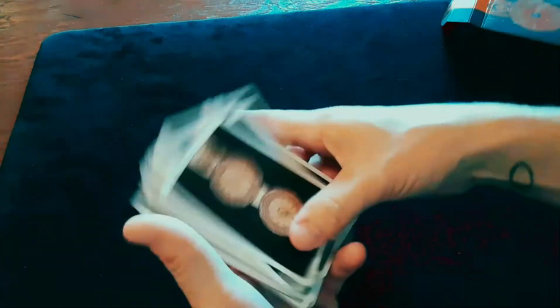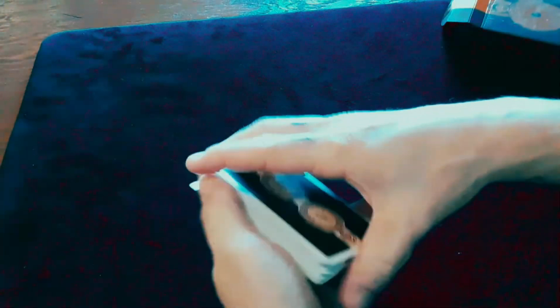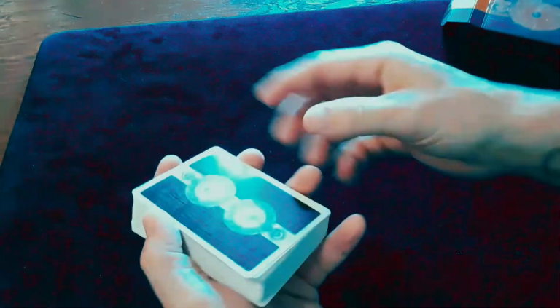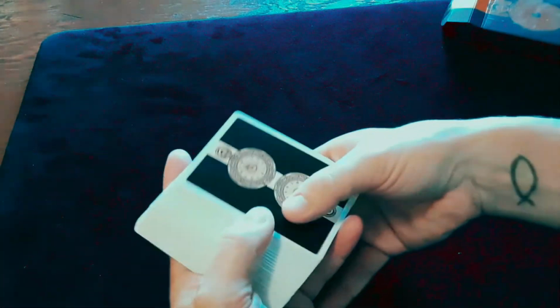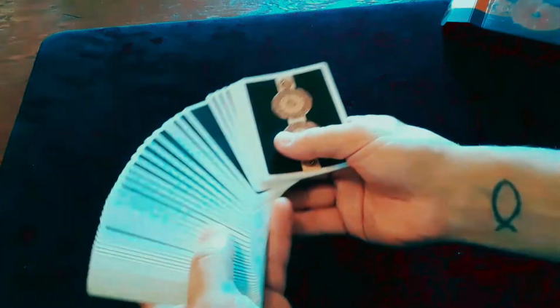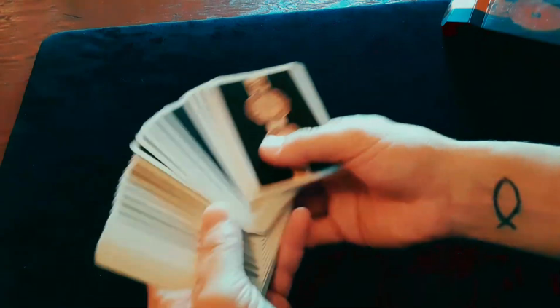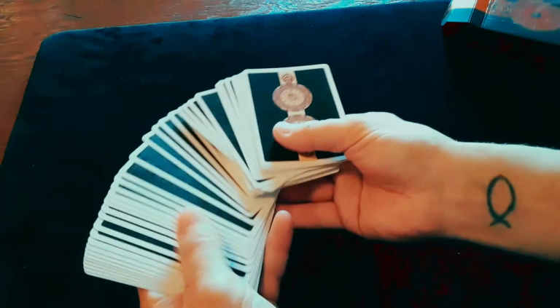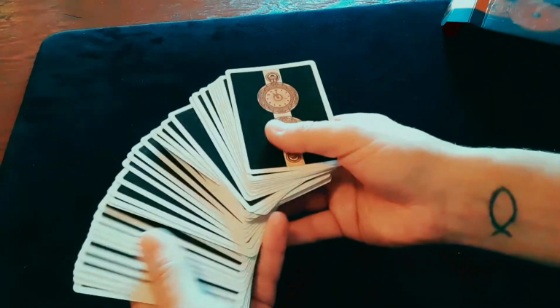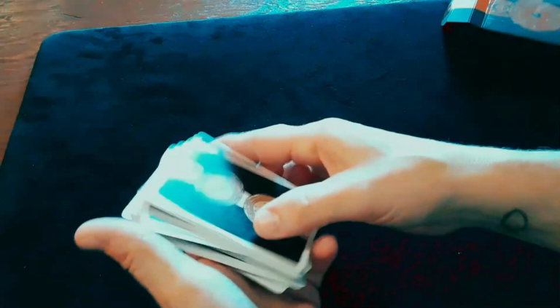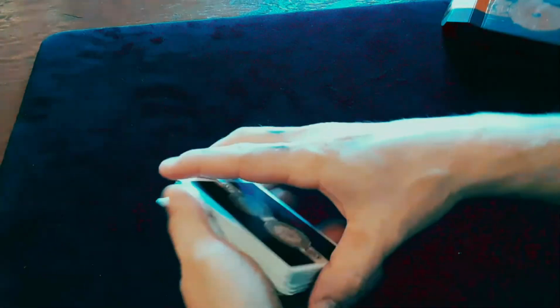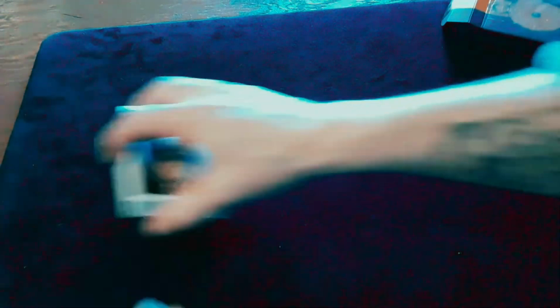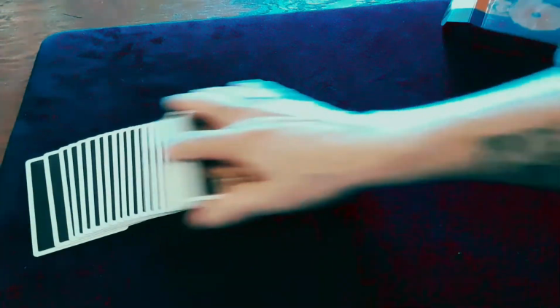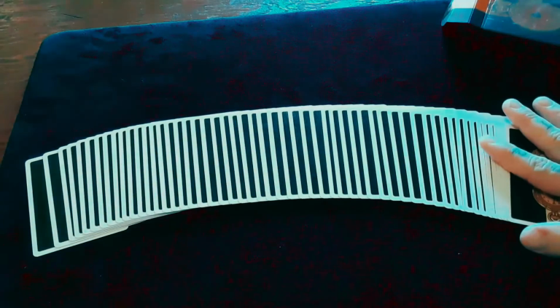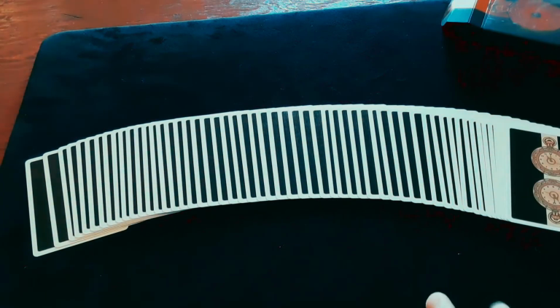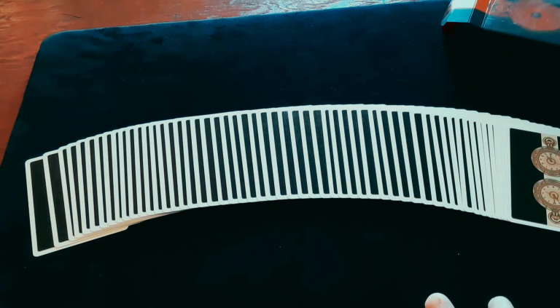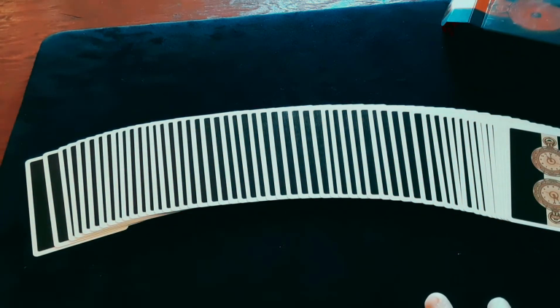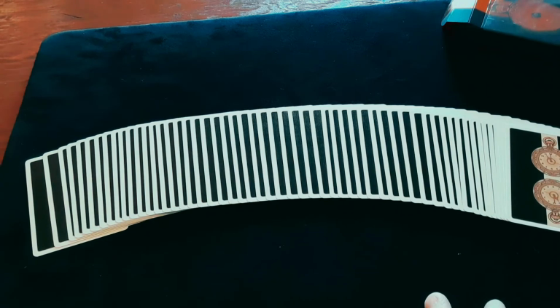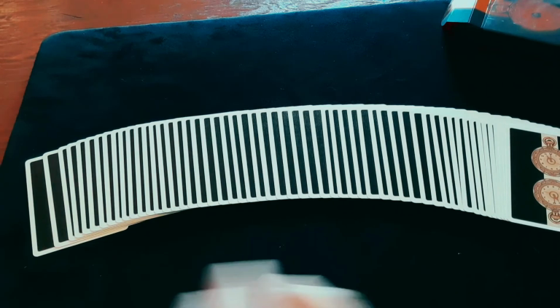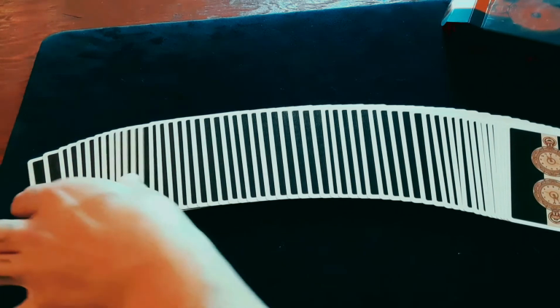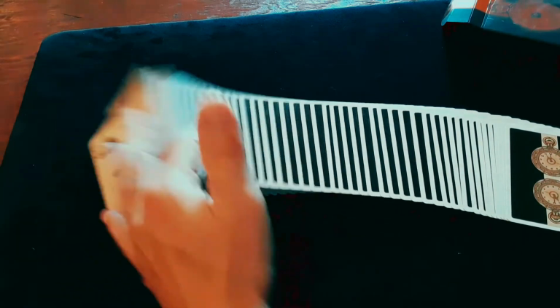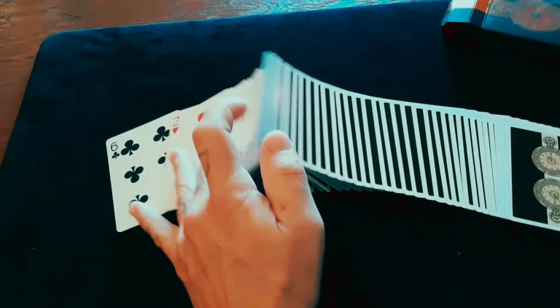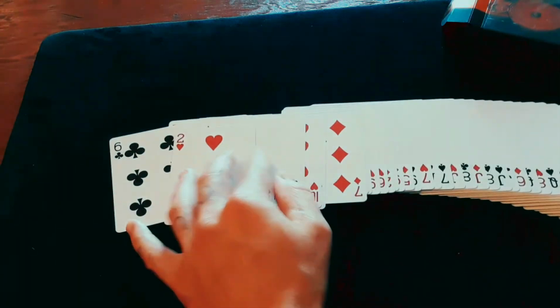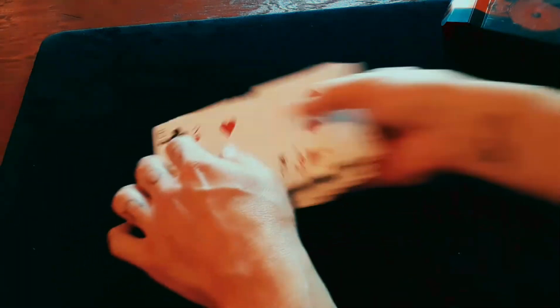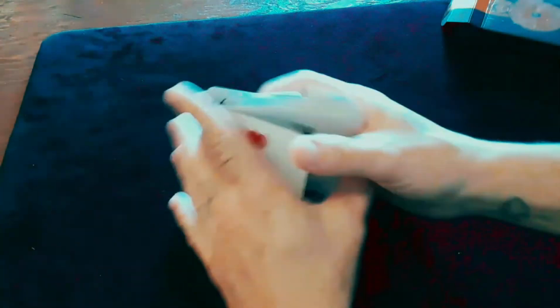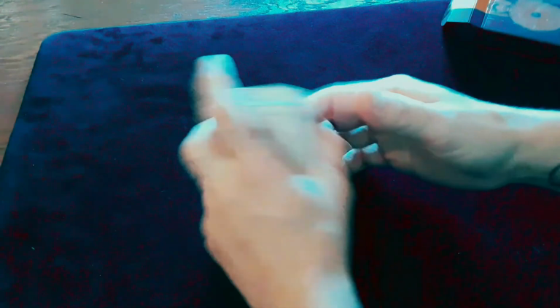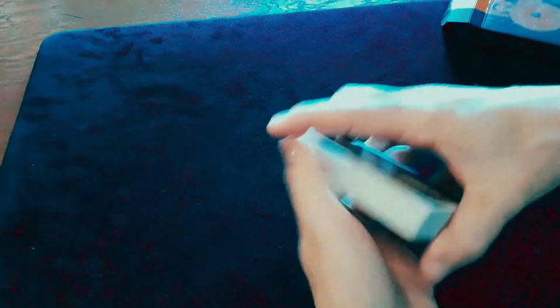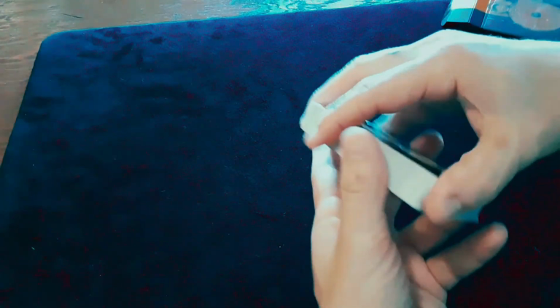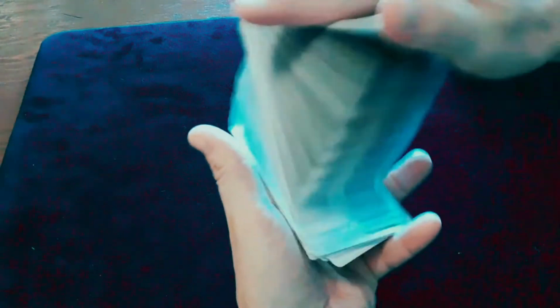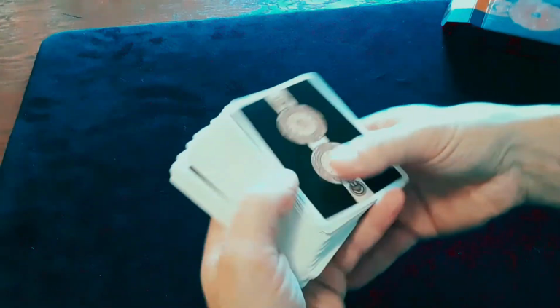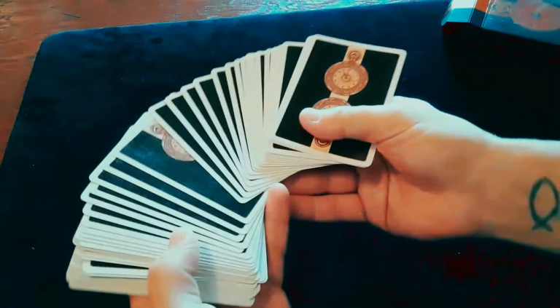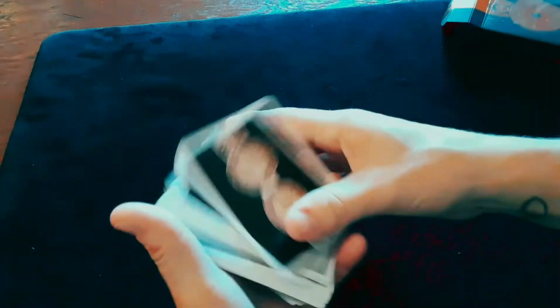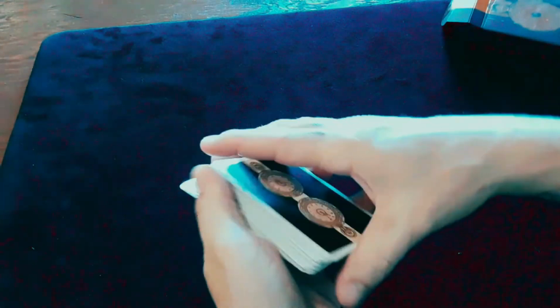All in all, these cards are velvet soft — just like butter — and that's what we would expect from USPCC, nothing but the best. So there you have the 11th Hour playing cards.